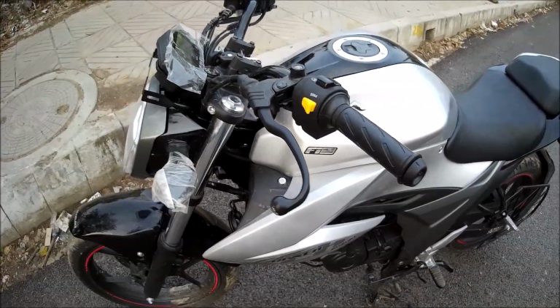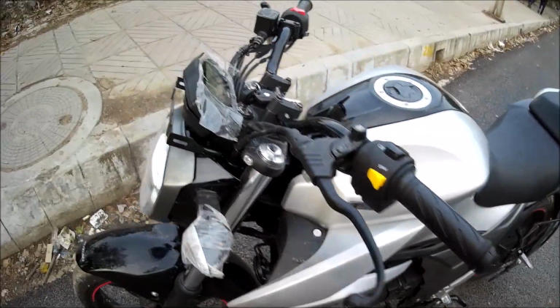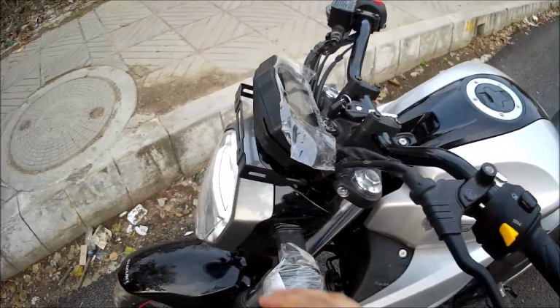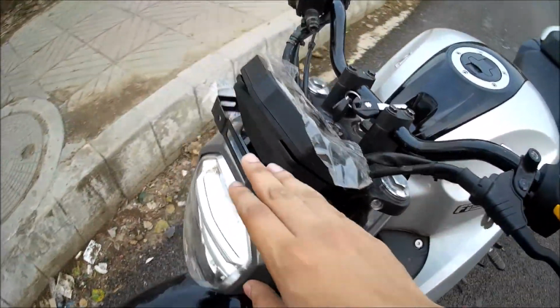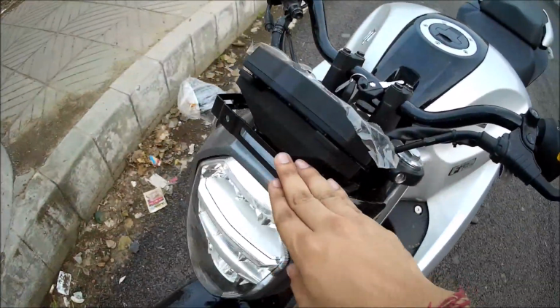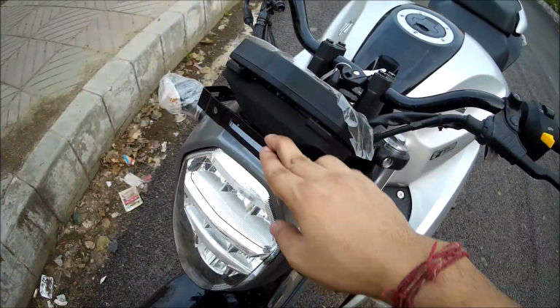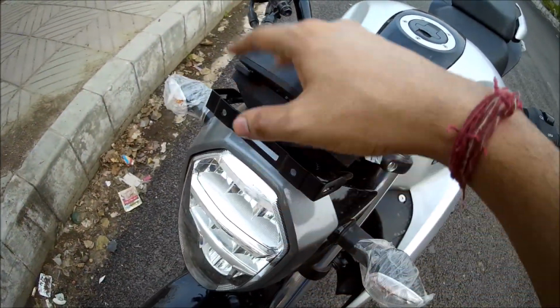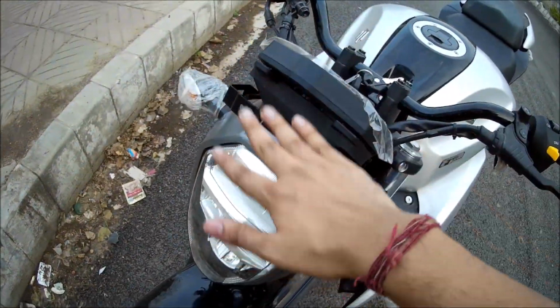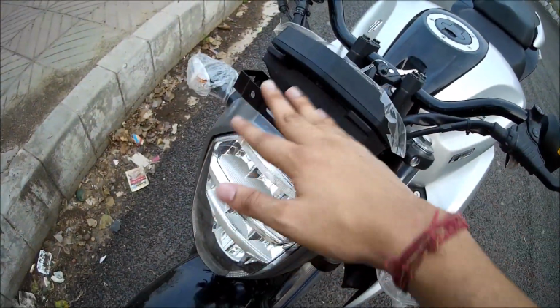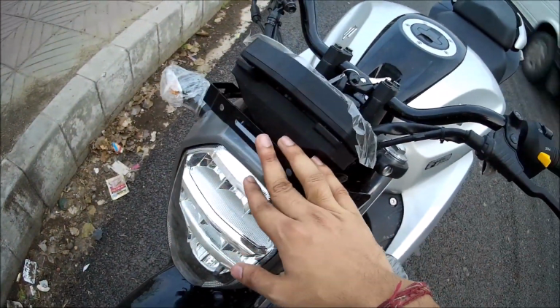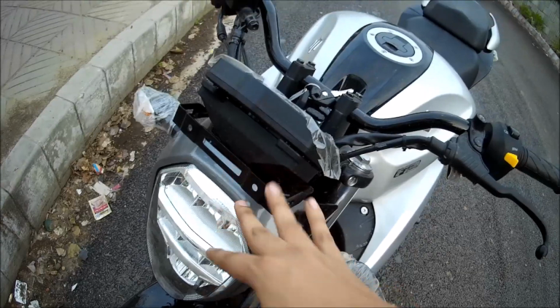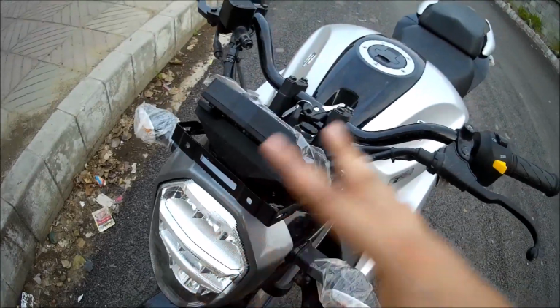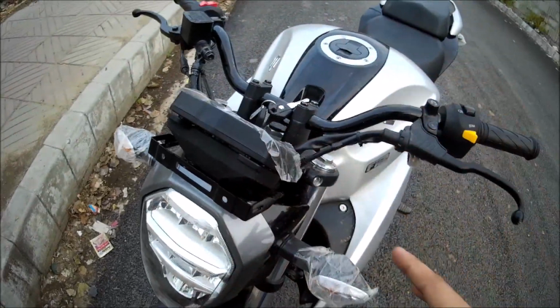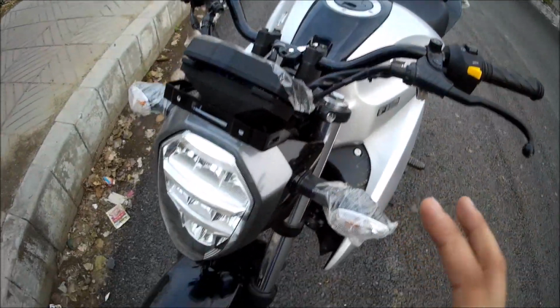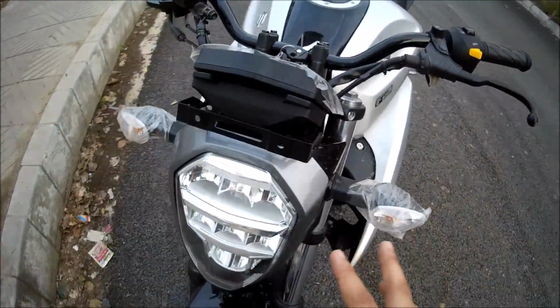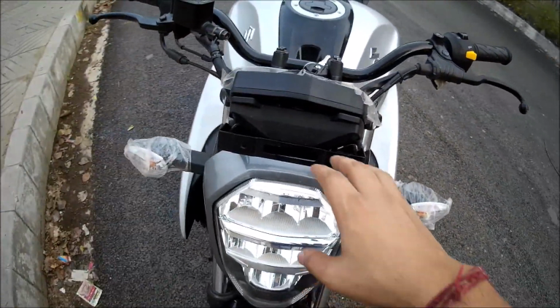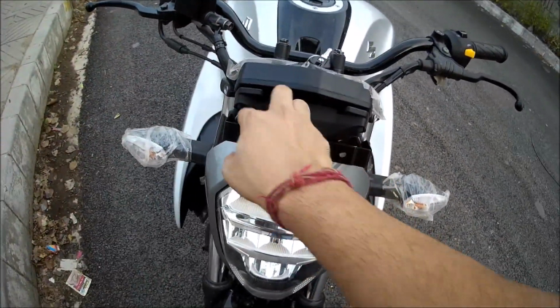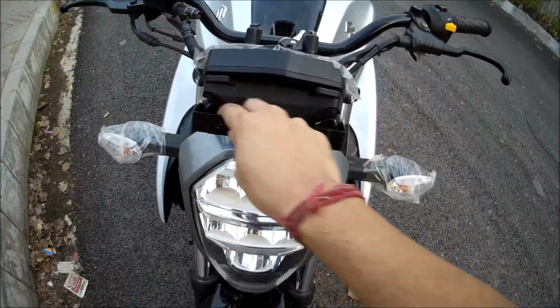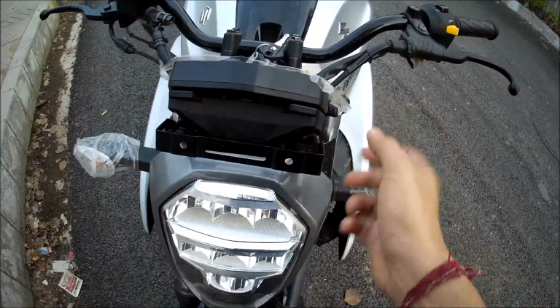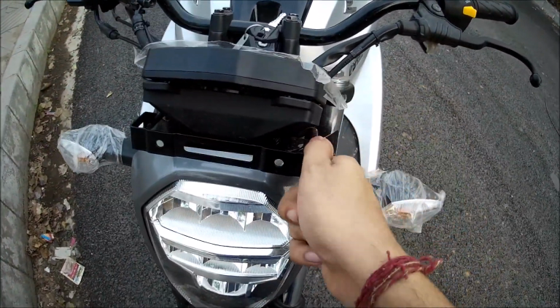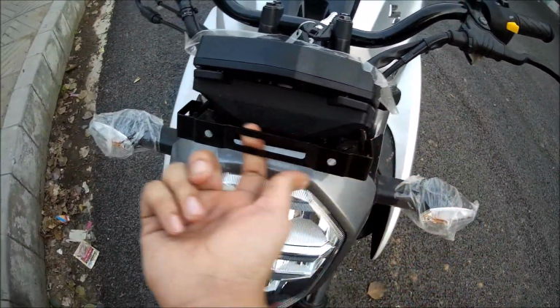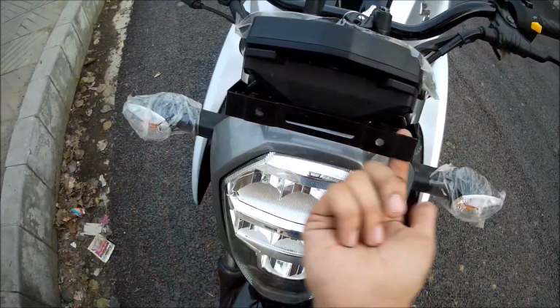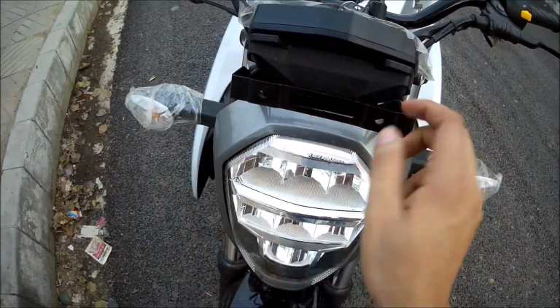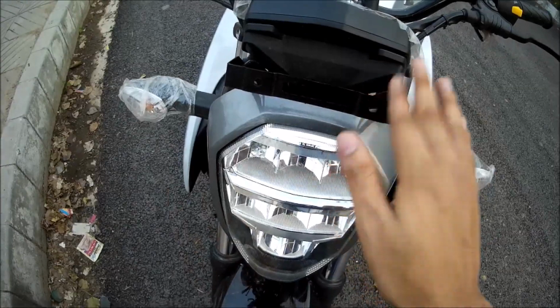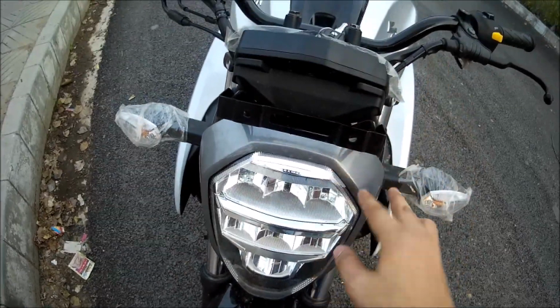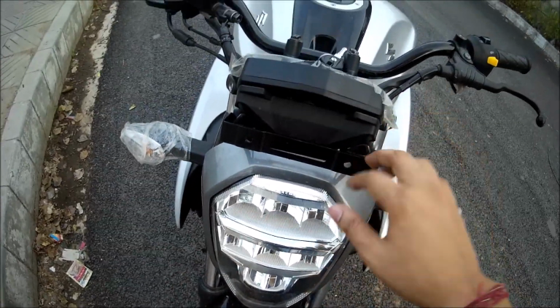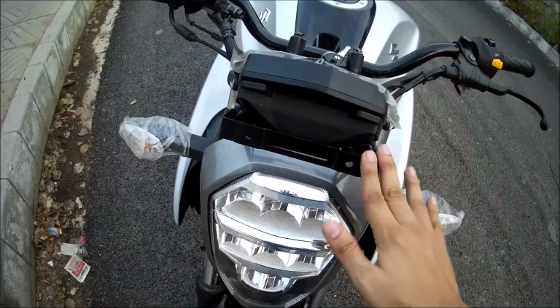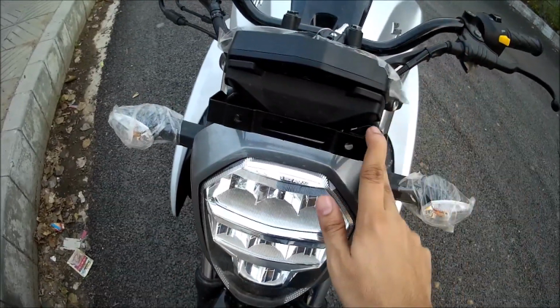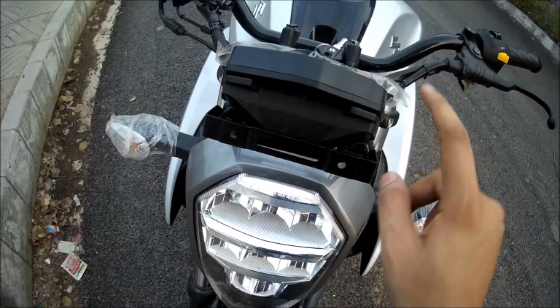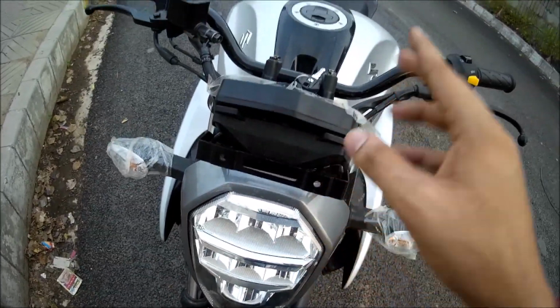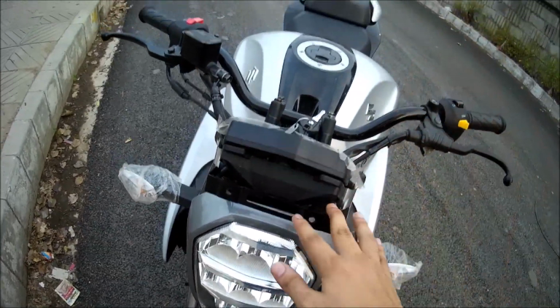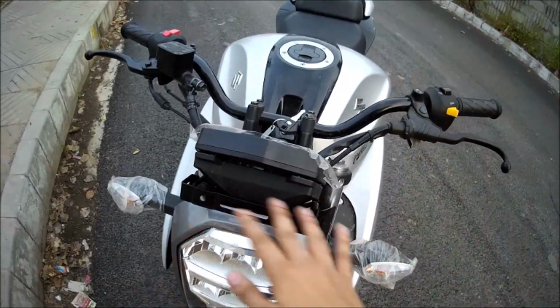I also don't get a visor here, so there will be a lot of wind blast. Basically the aerodynamics suffer — they have a panel, but you have to purchase a visor separately. After paying ₹1,200,000, you don't get a visor included.